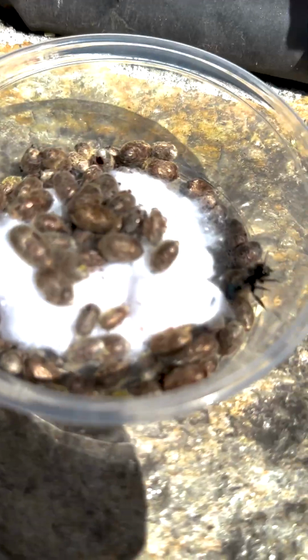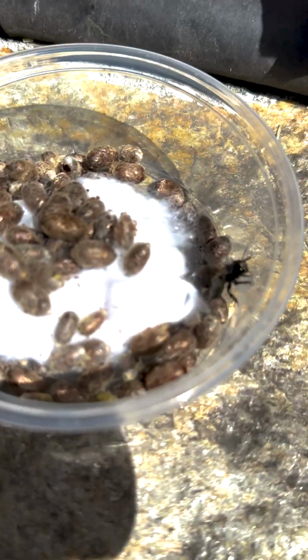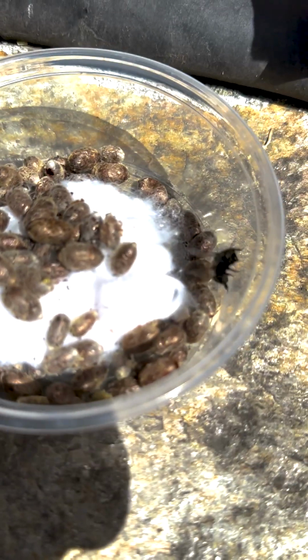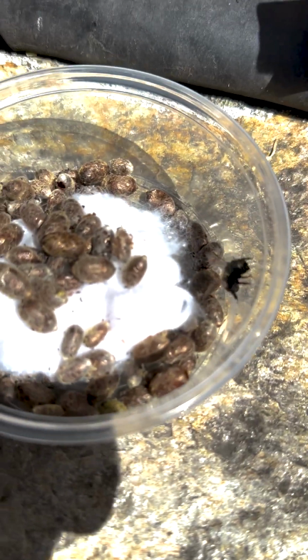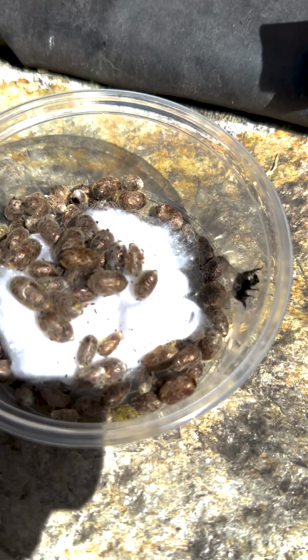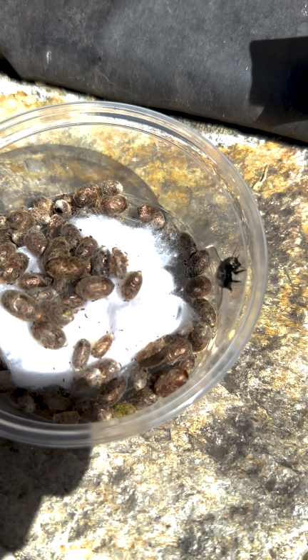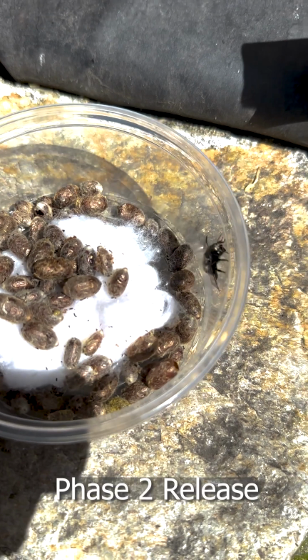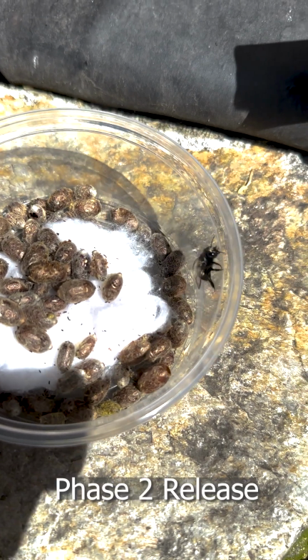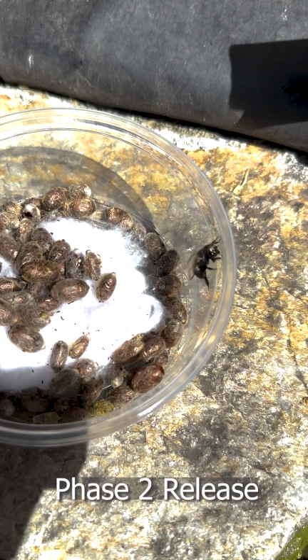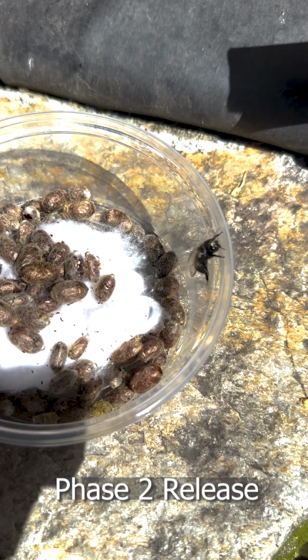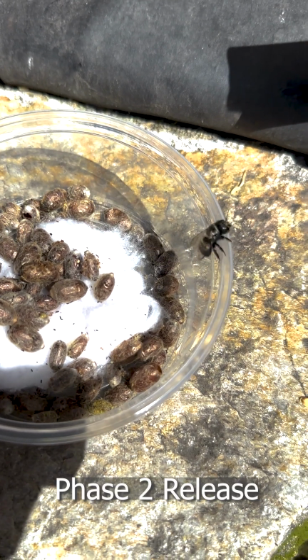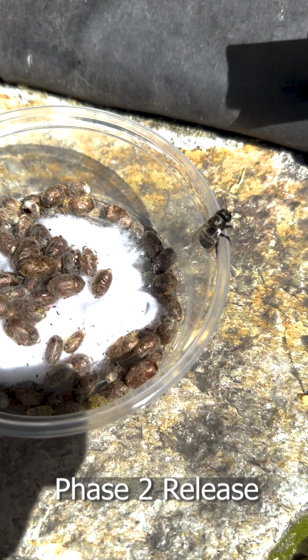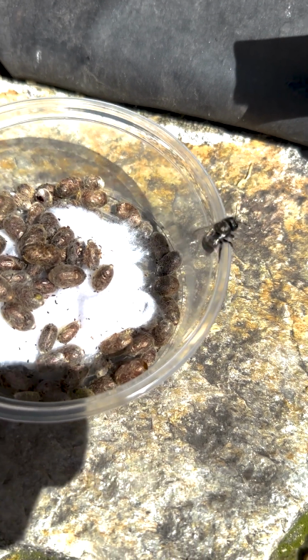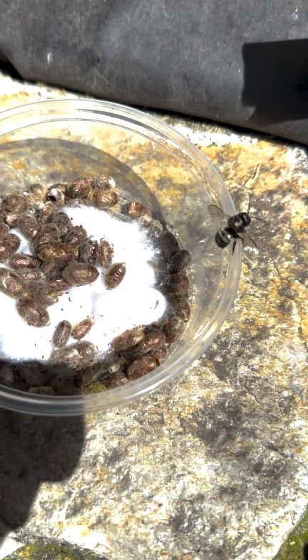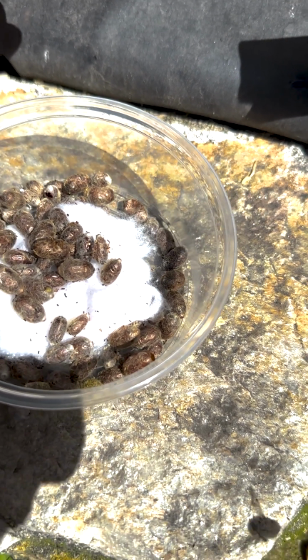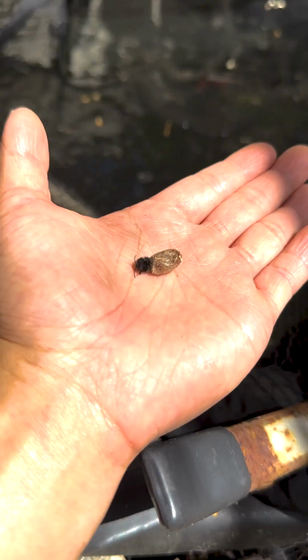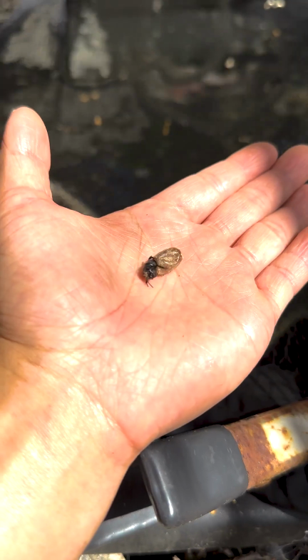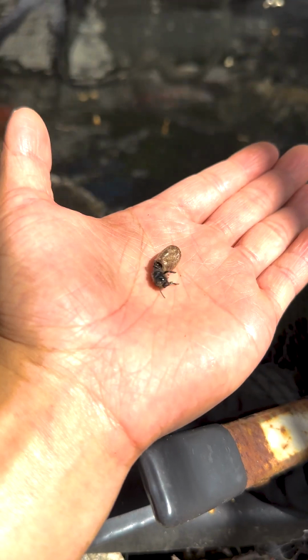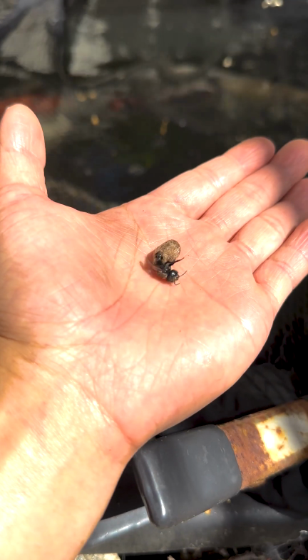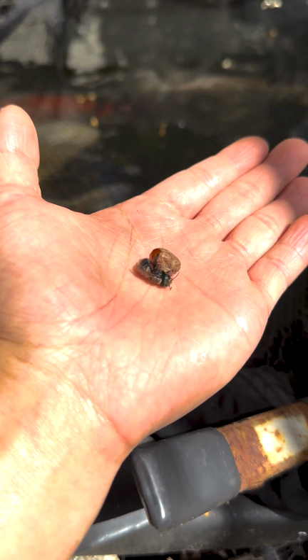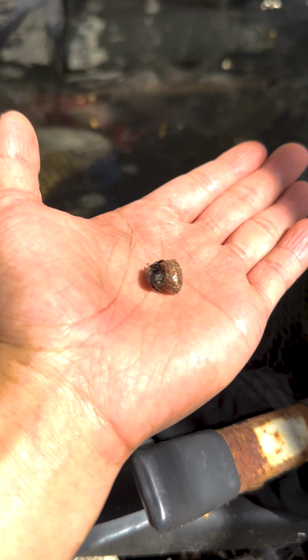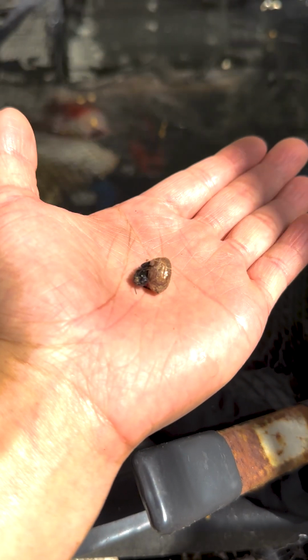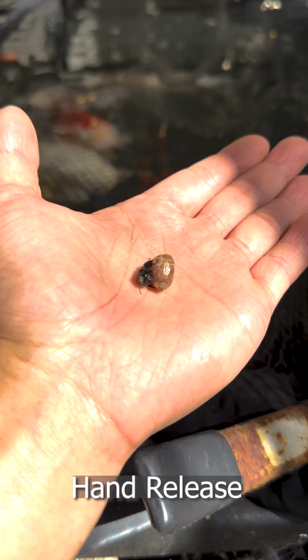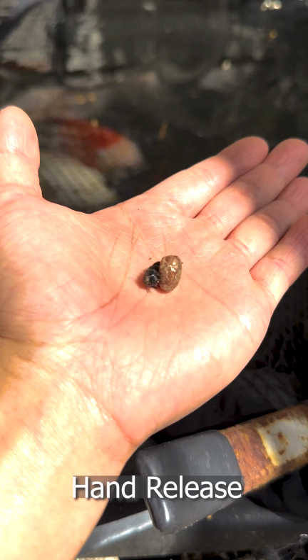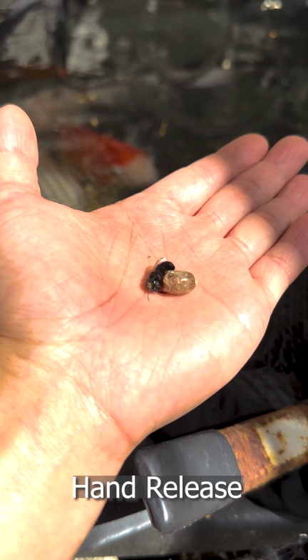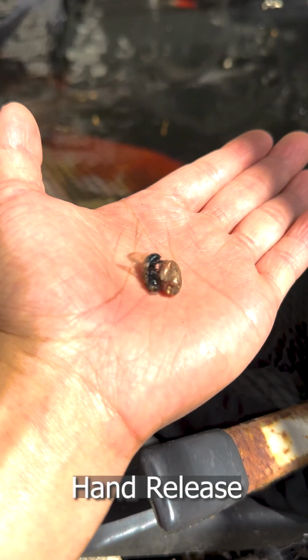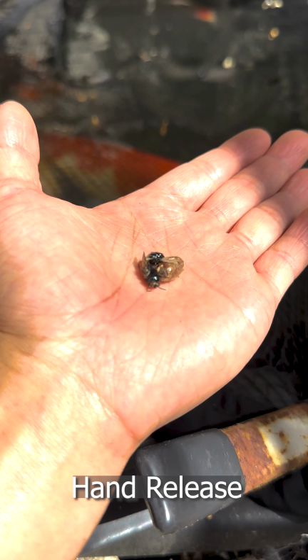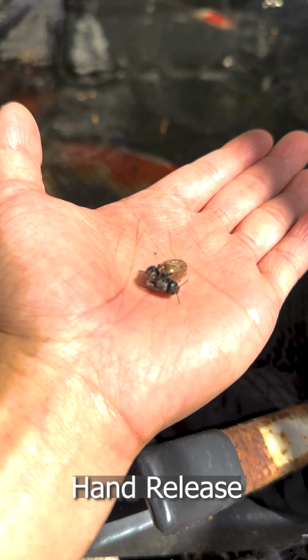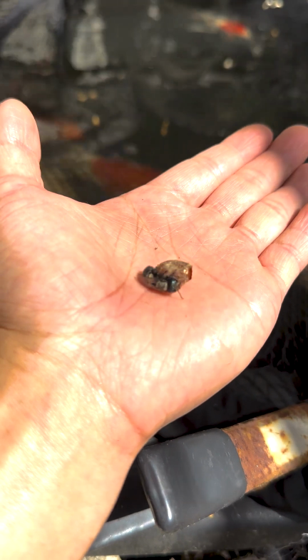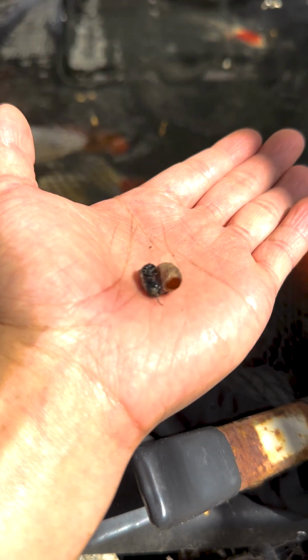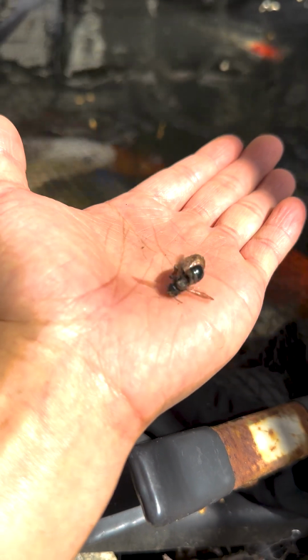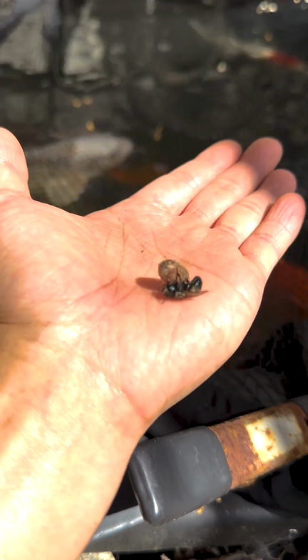Release the second half of your cocoons in late spring or early summer to extend the season. Hand release when possible — this socializes them and encourages them to return.